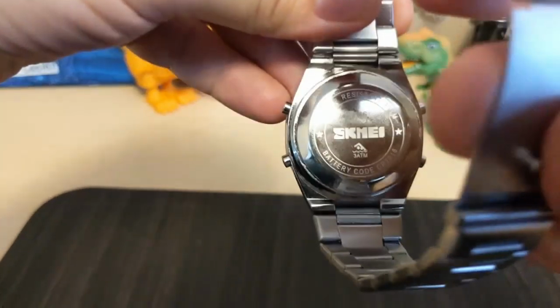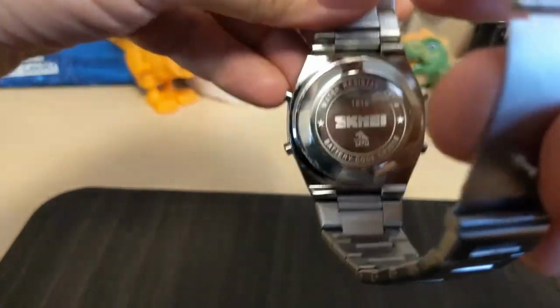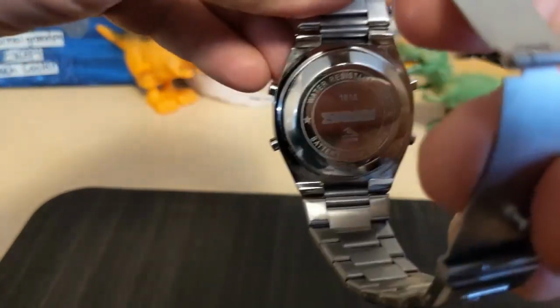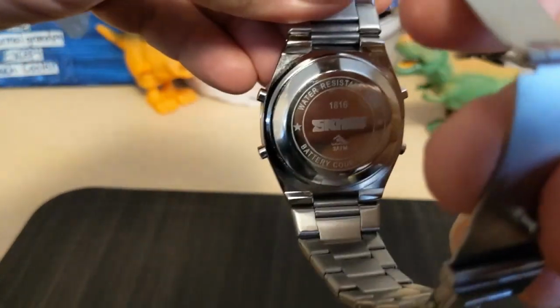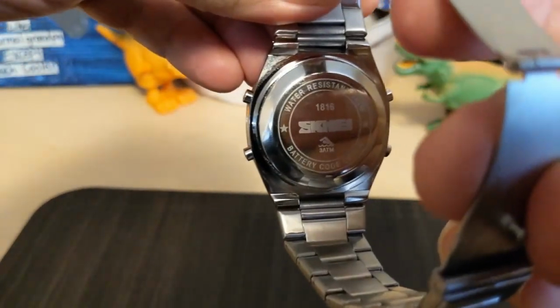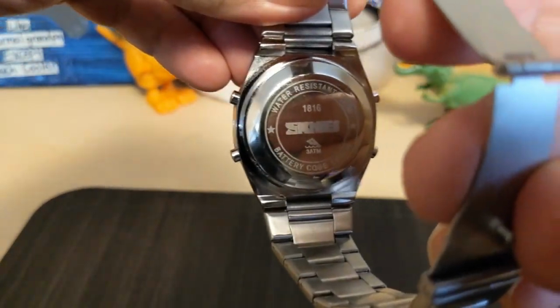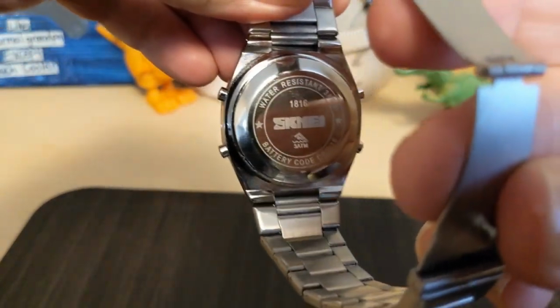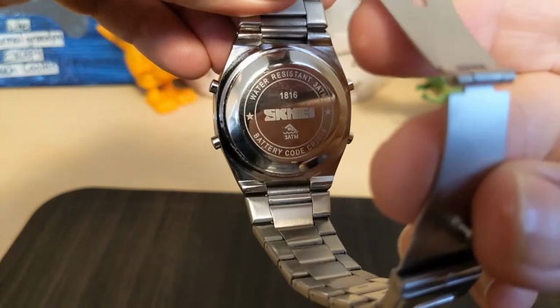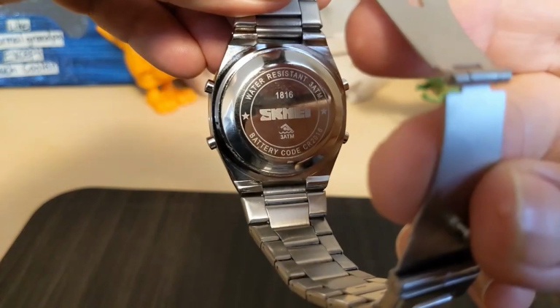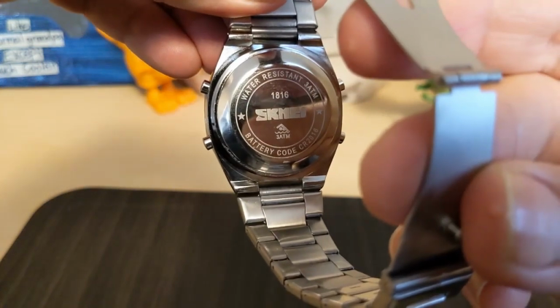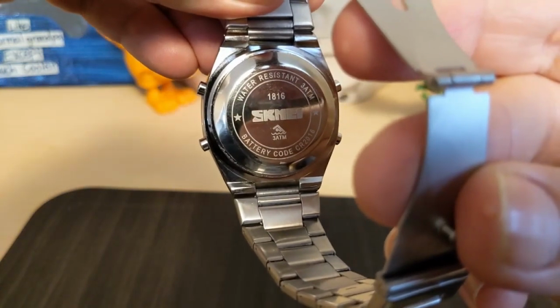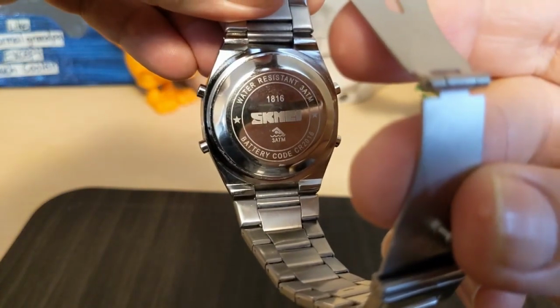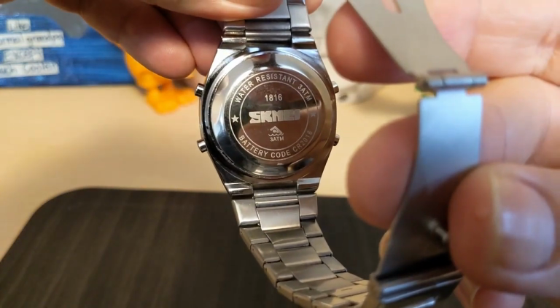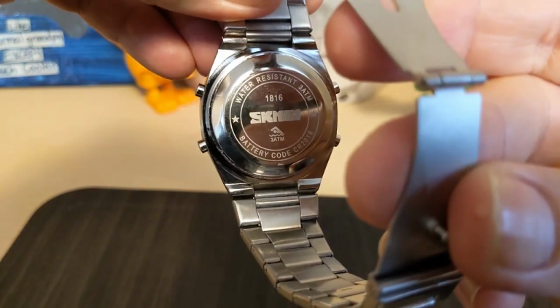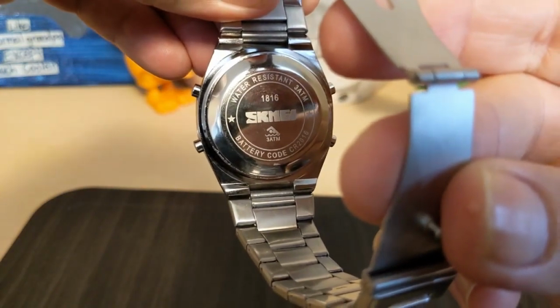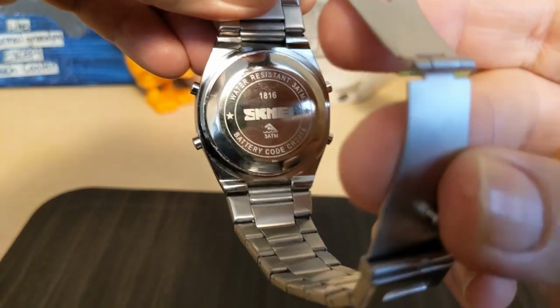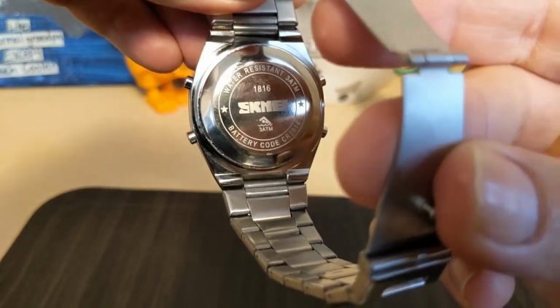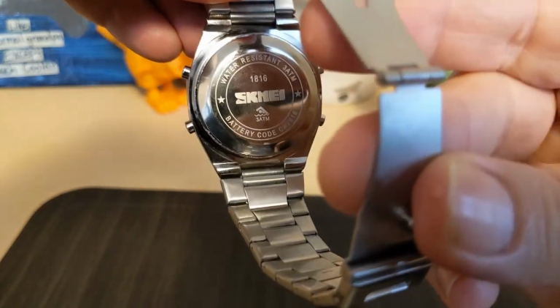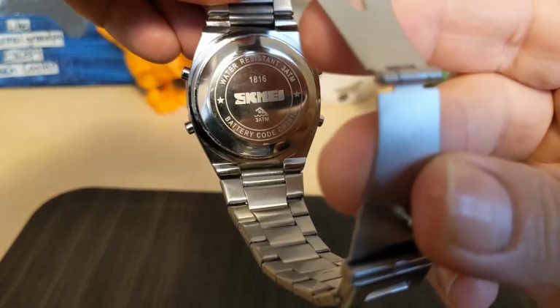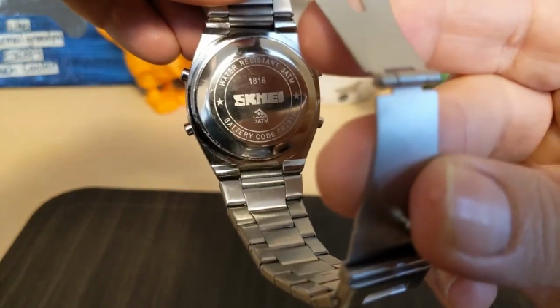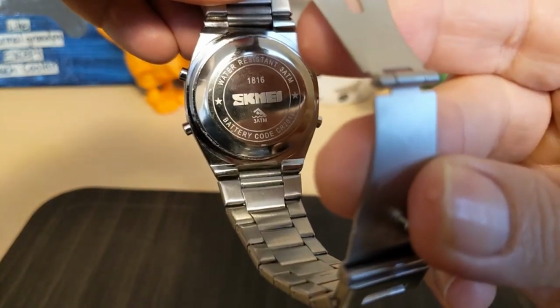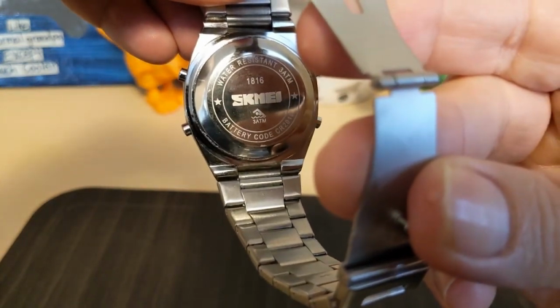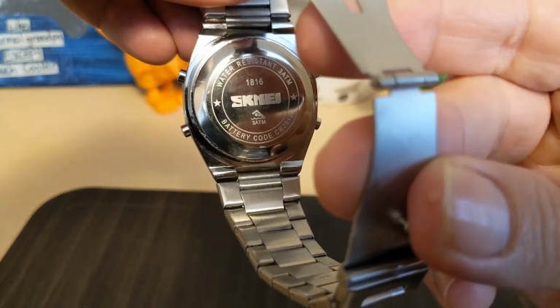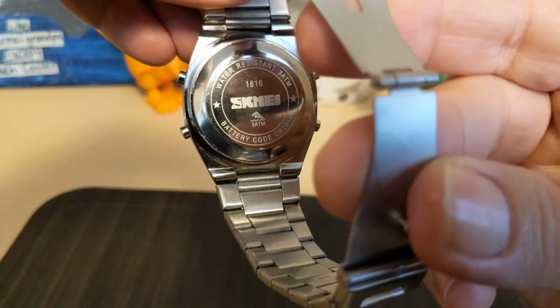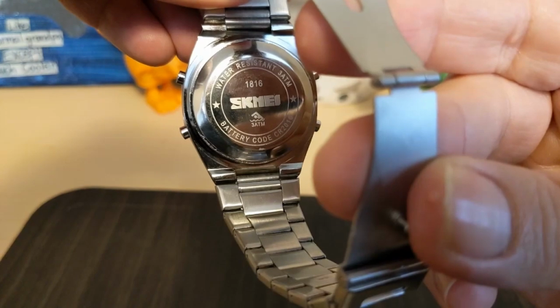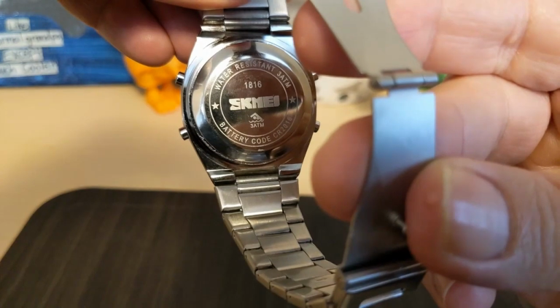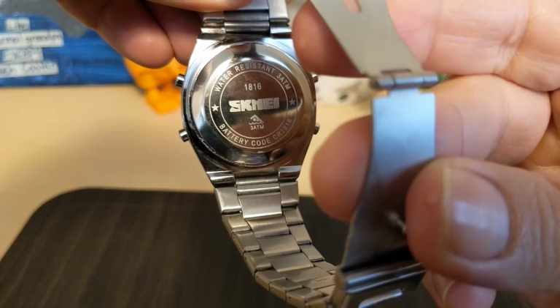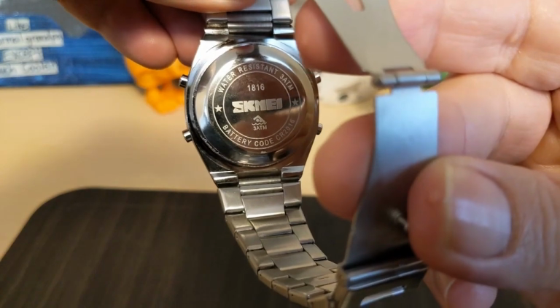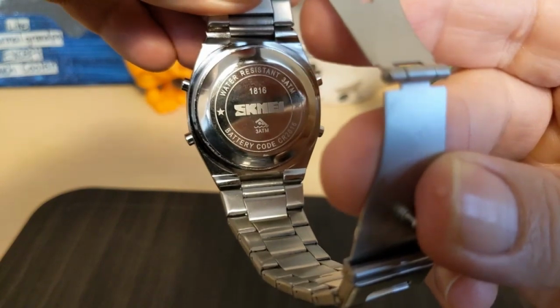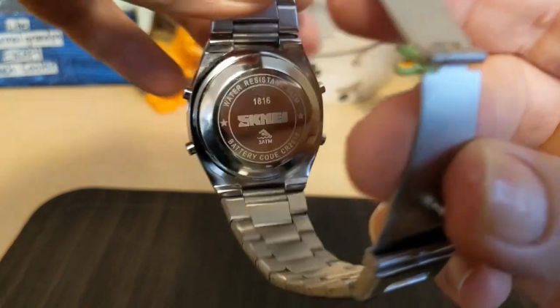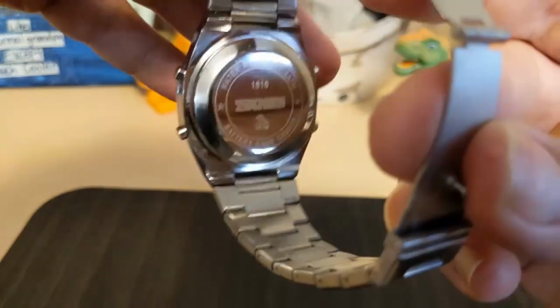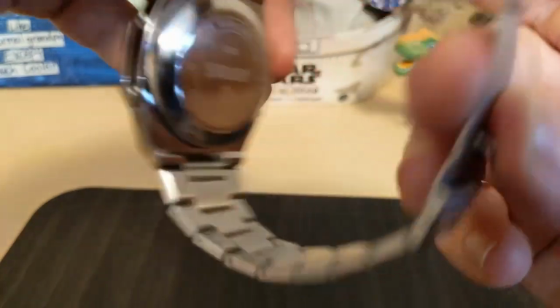The case back says 1816, water resistant, and gives you the battery code. The water resistance is only 3 ATM, which is the bare minimum.